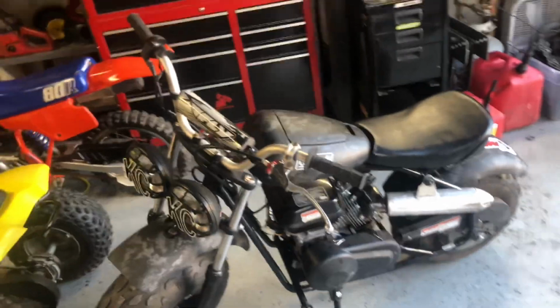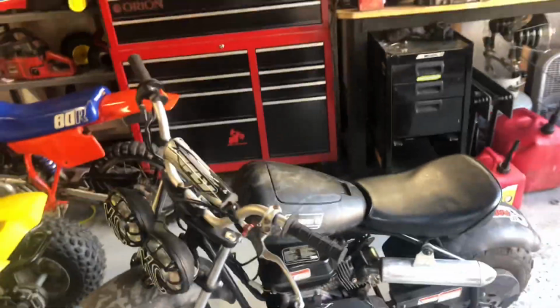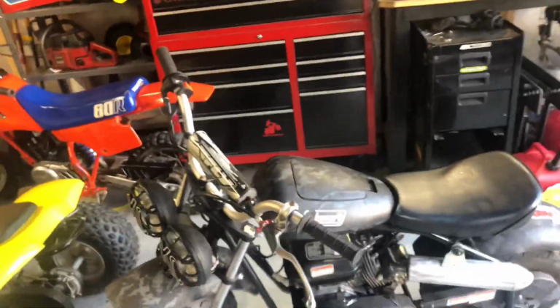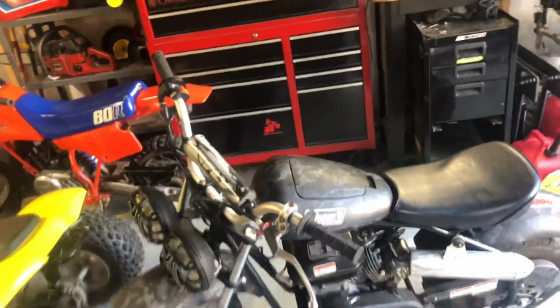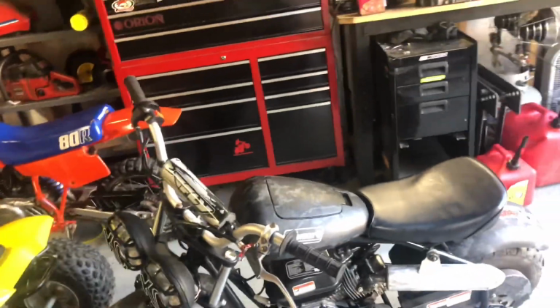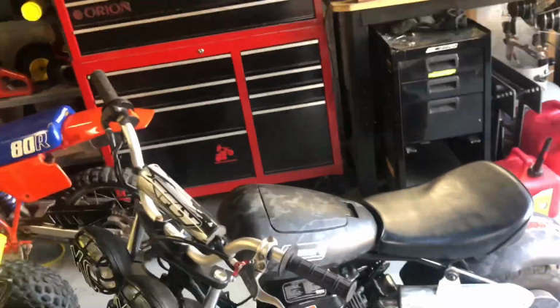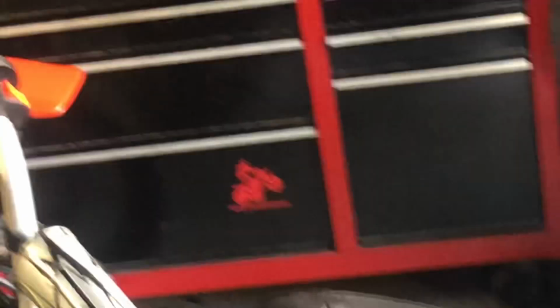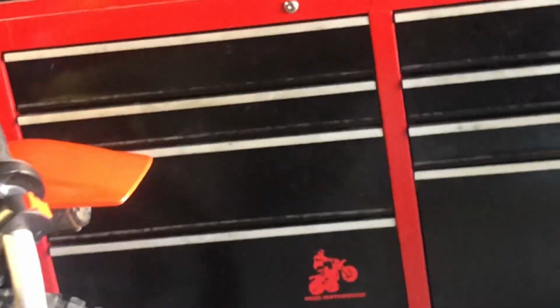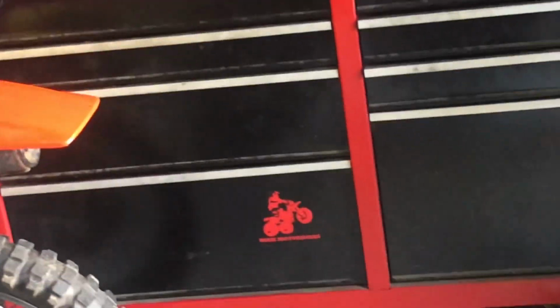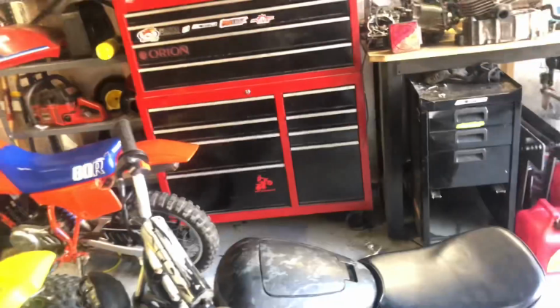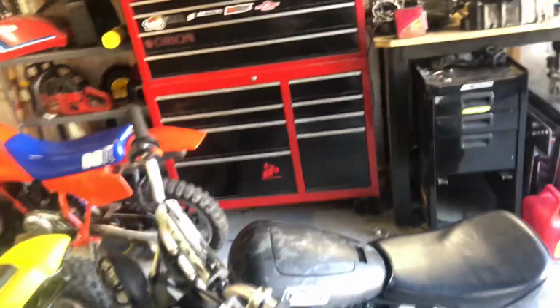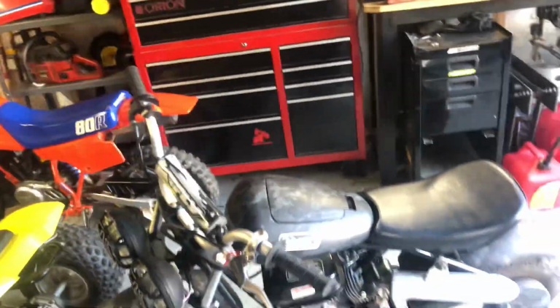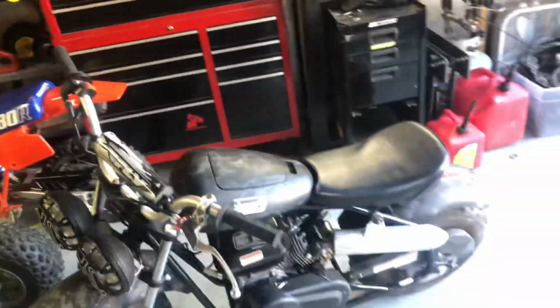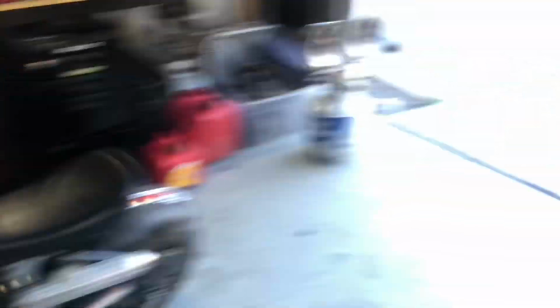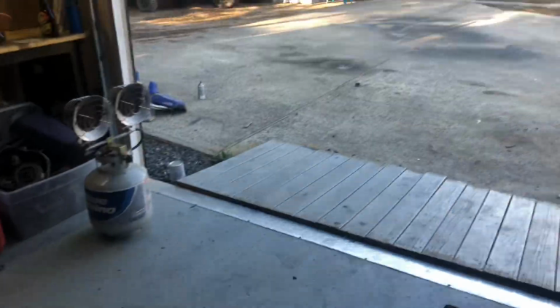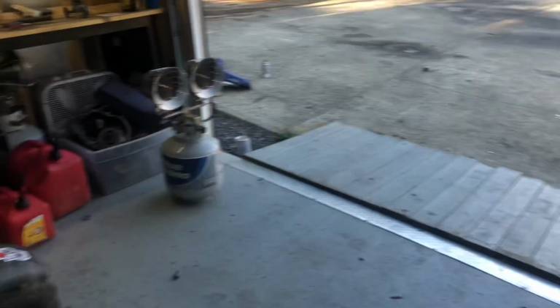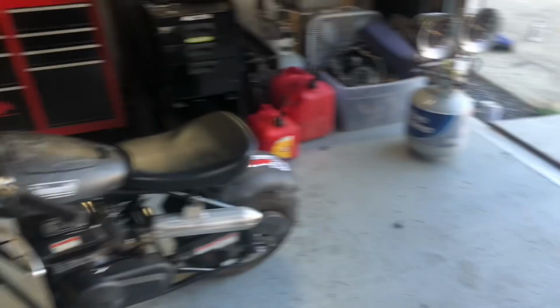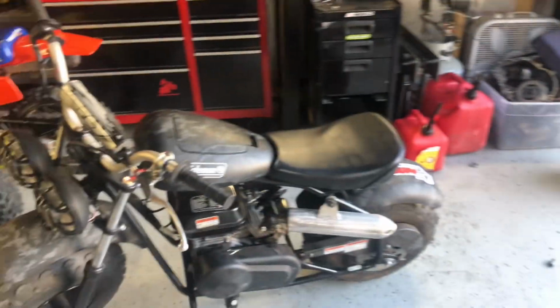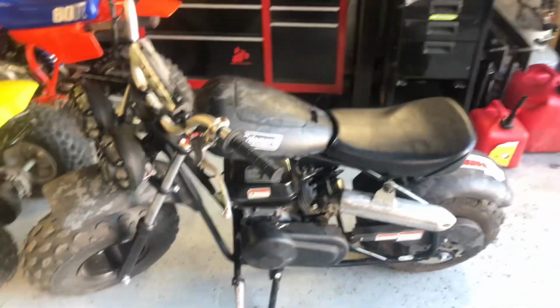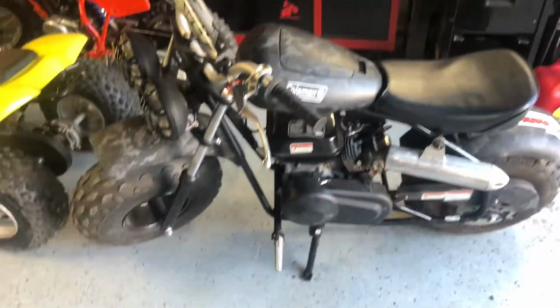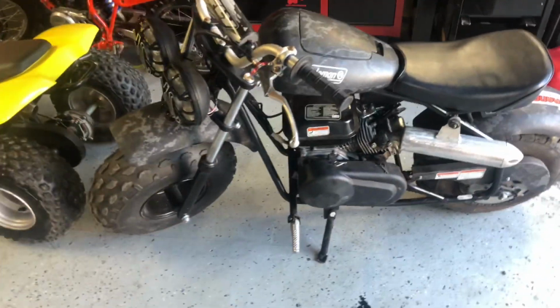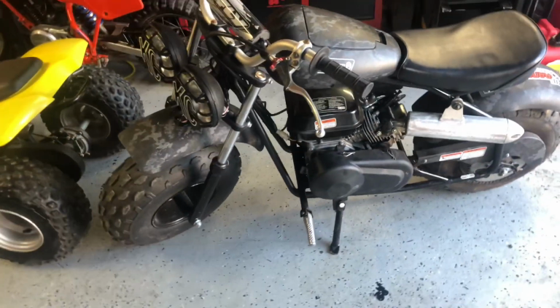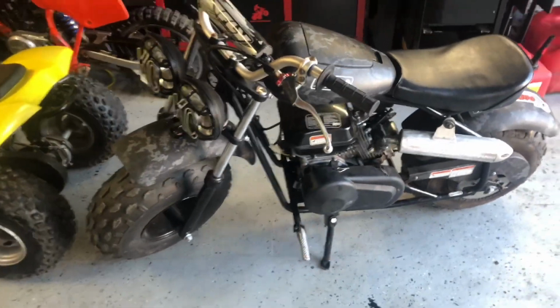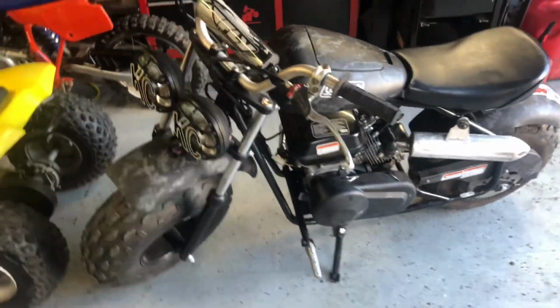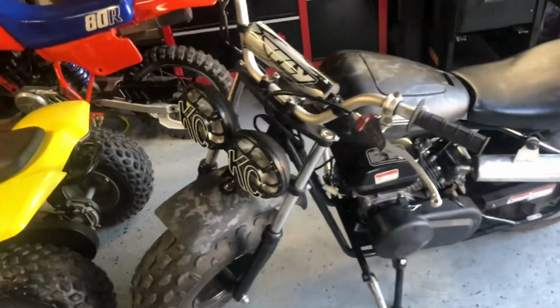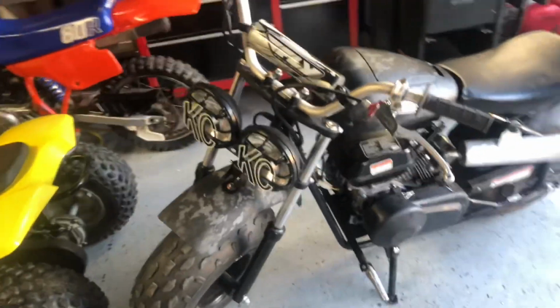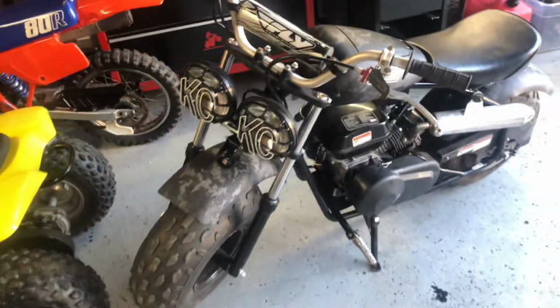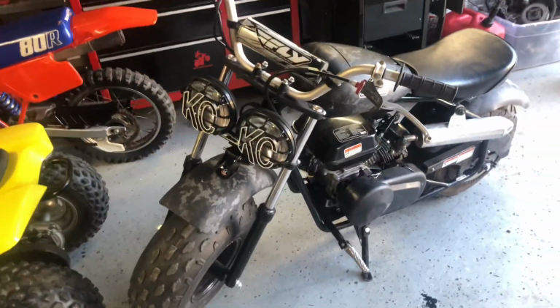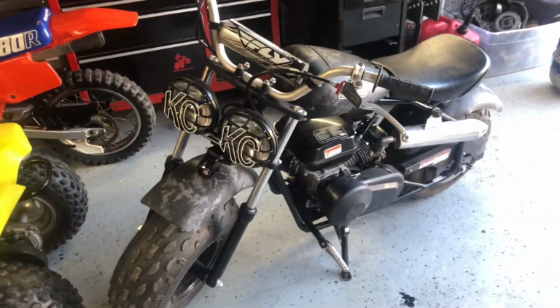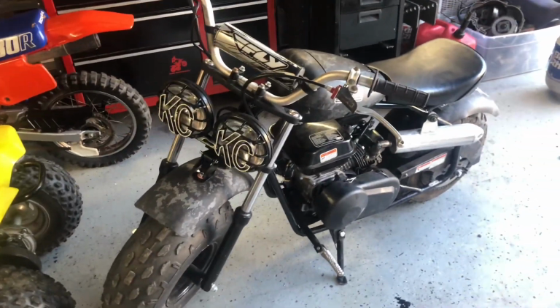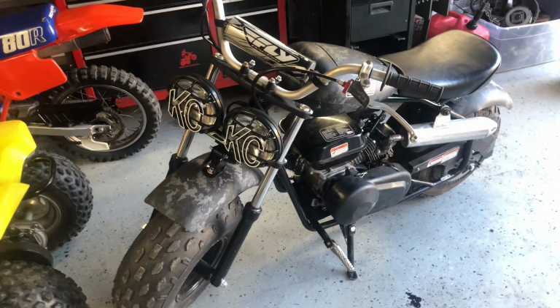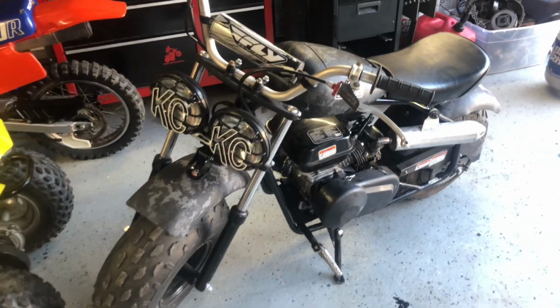What up people, on today's episode of Mike's Motorbikes we're out here at 7am sharp so I can get a nice video for you guys before work, and today we're going to be playing with the Coleman CT200 mini bike.